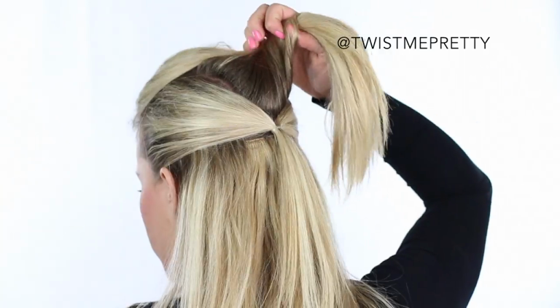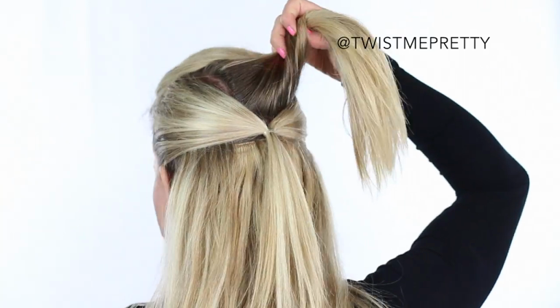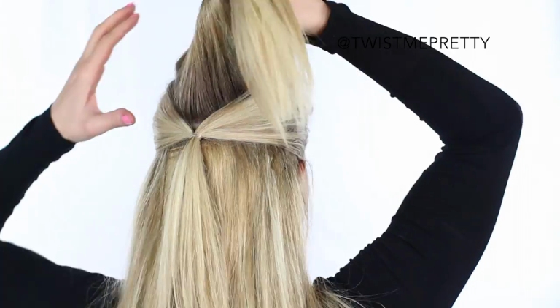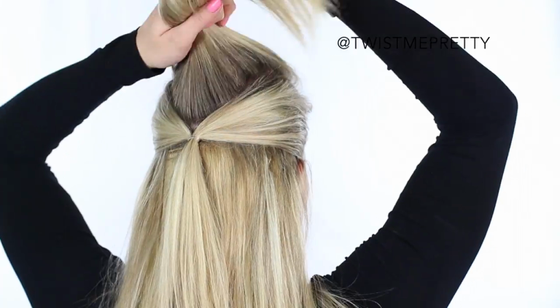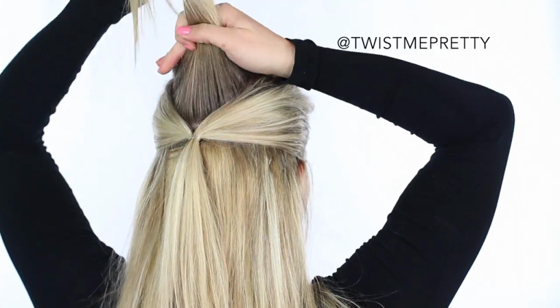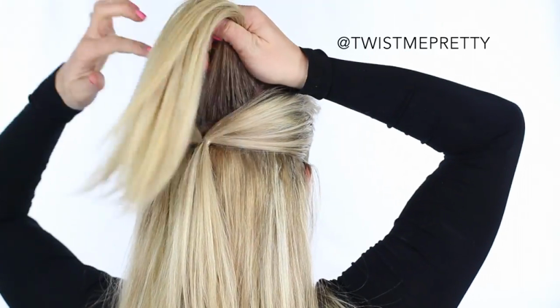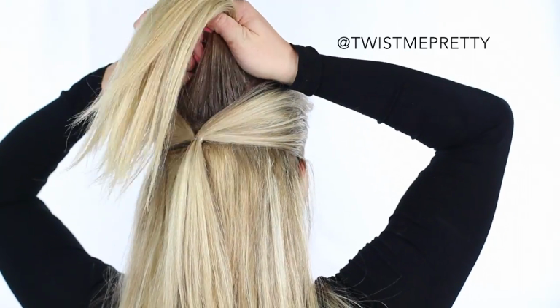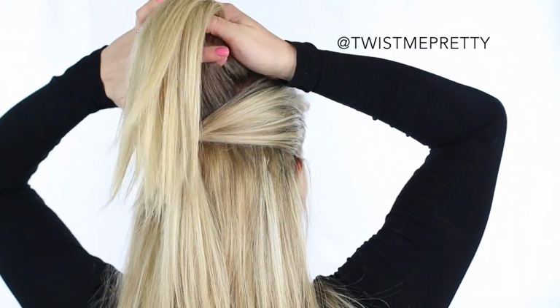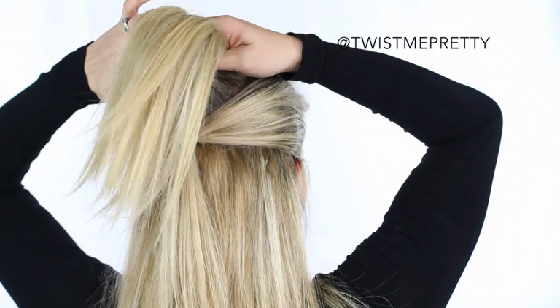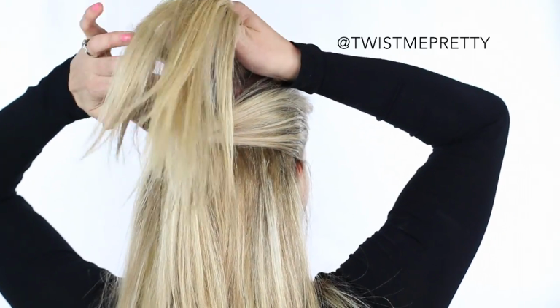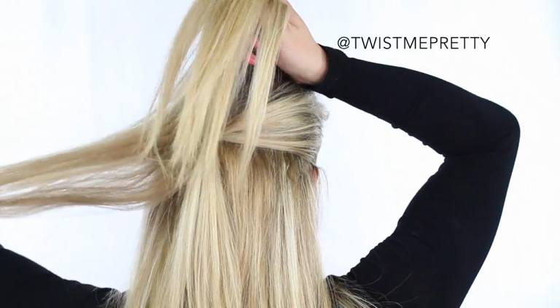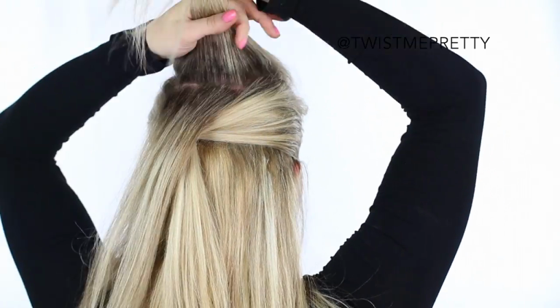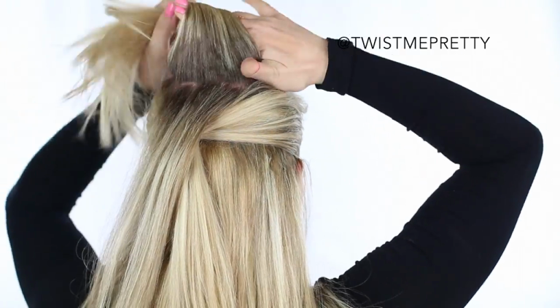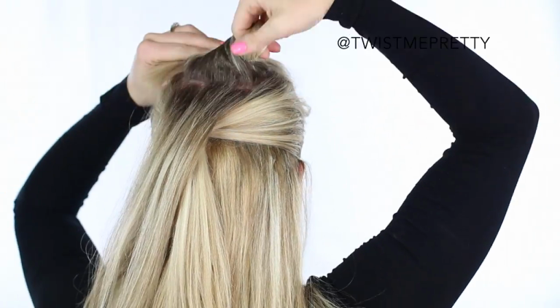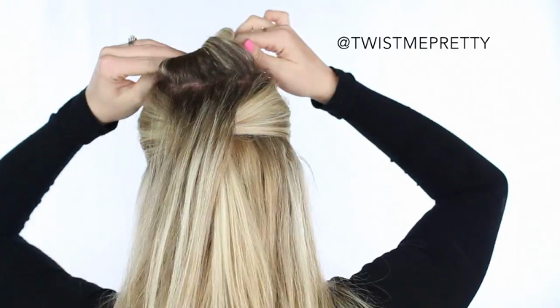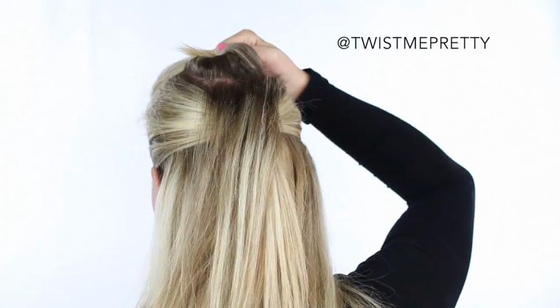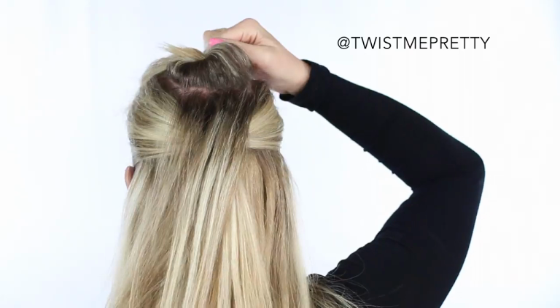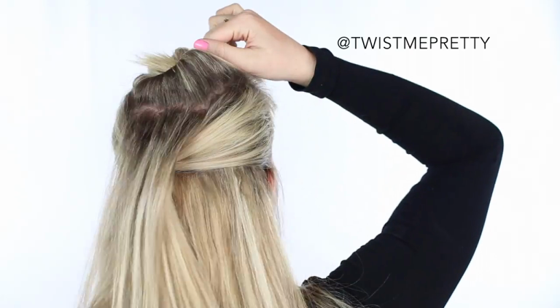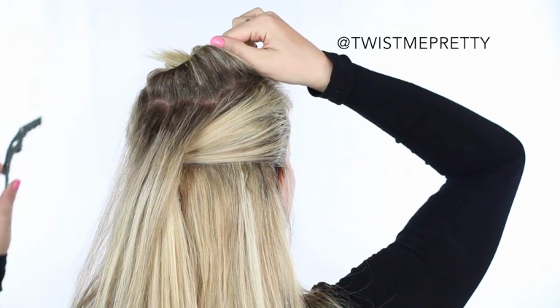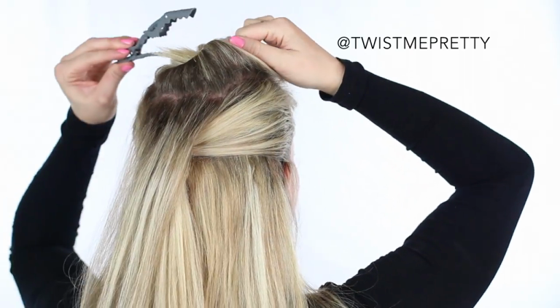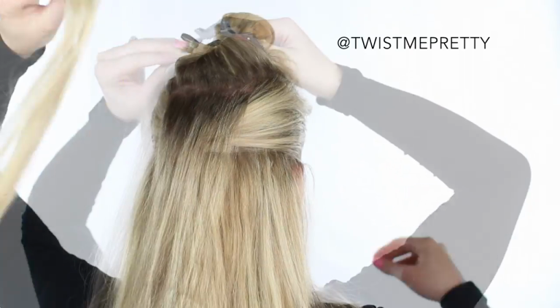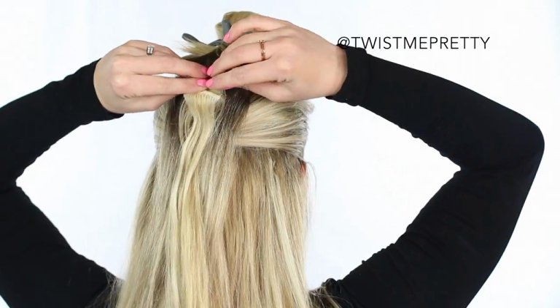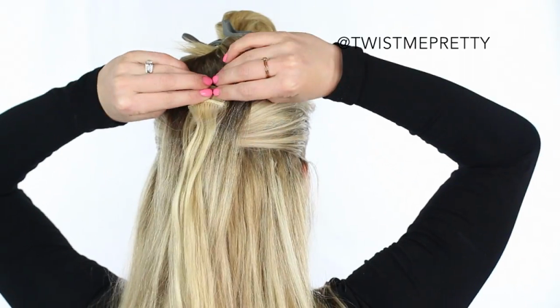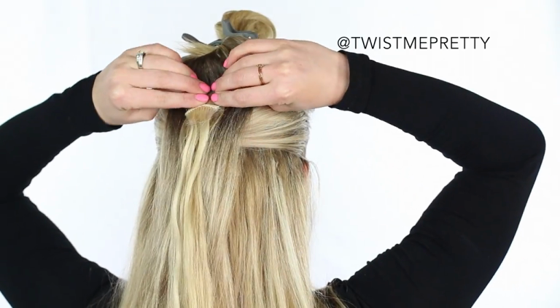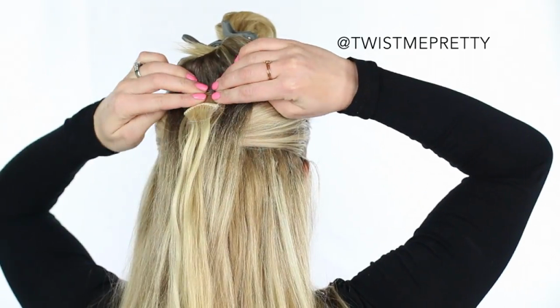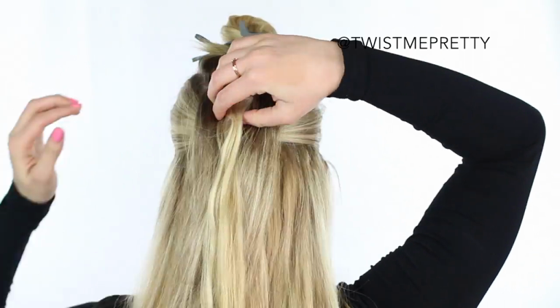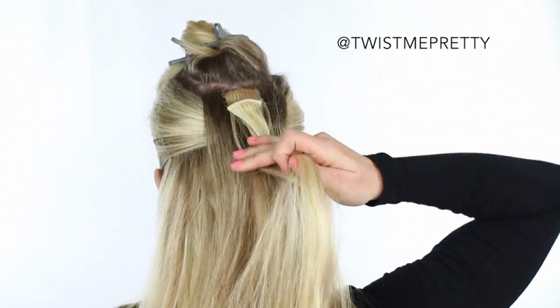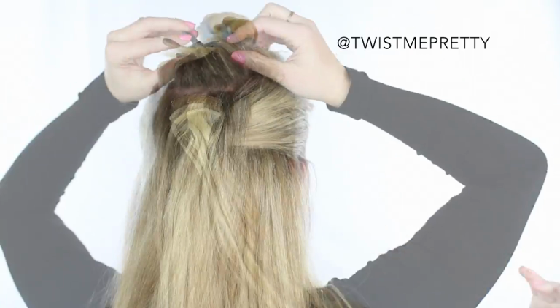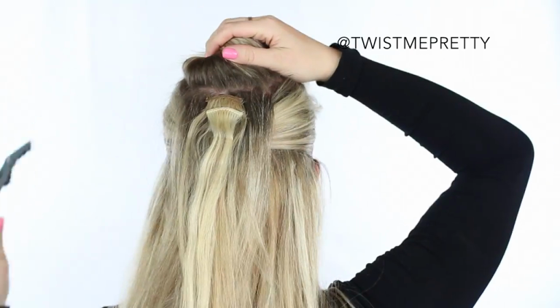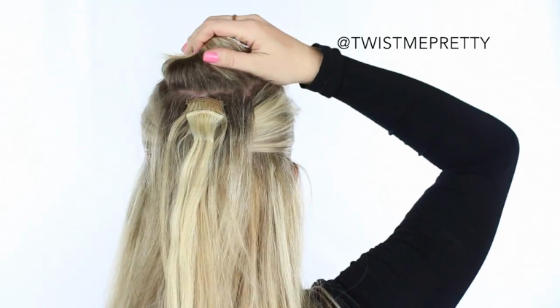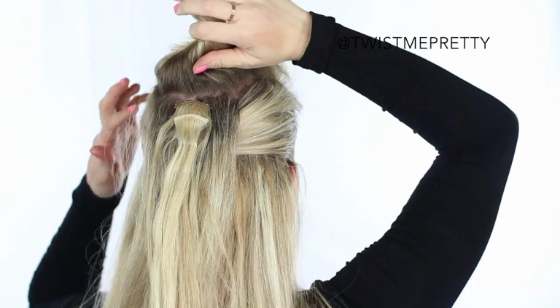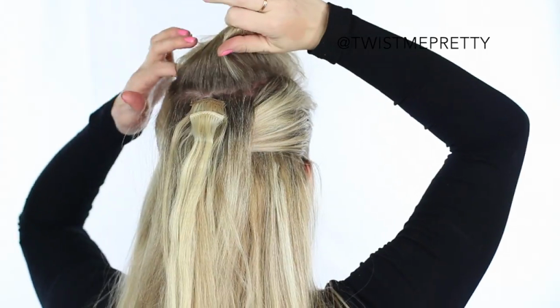Now I'm just going to layer in some of the single extension clips so that the braid is really thick and long. It's absolutely not mandatory to have extensions in order to make this hairstyle work — I'm just going for super dramatic.